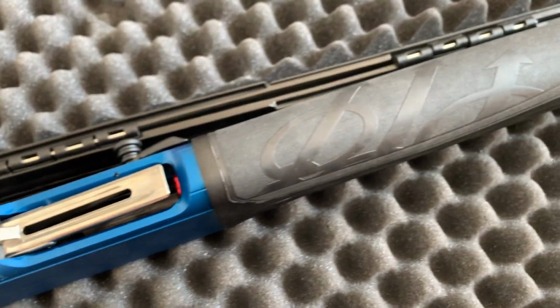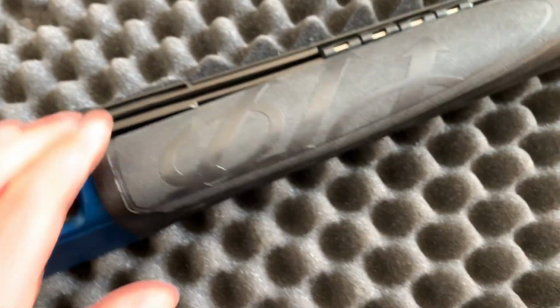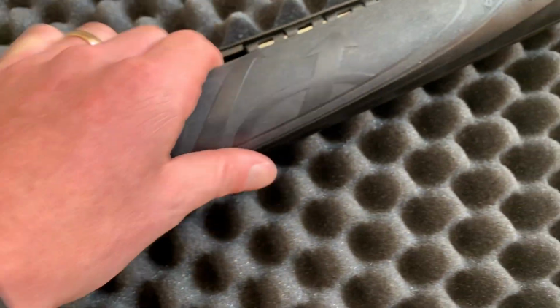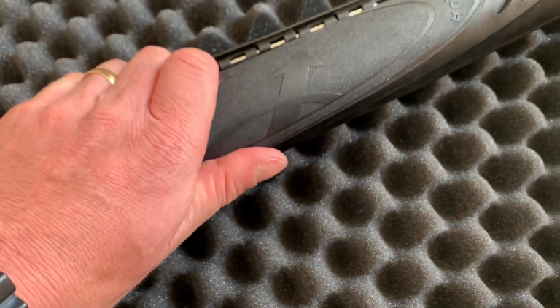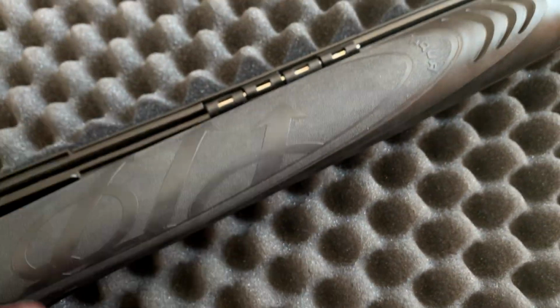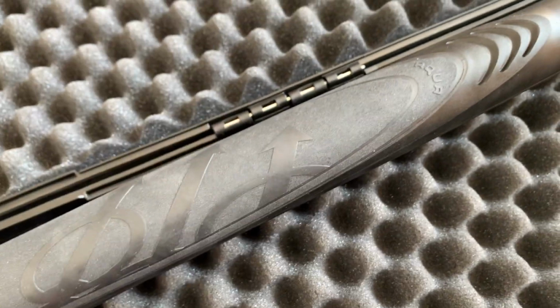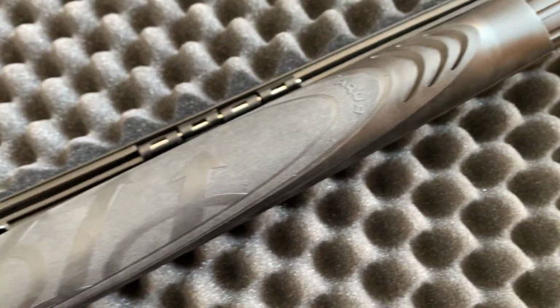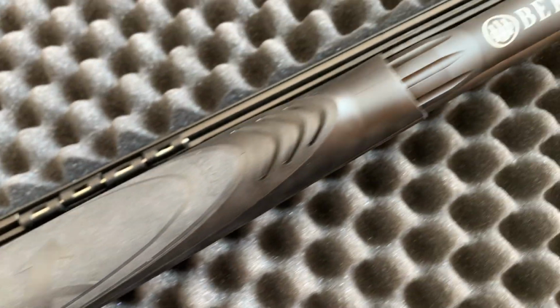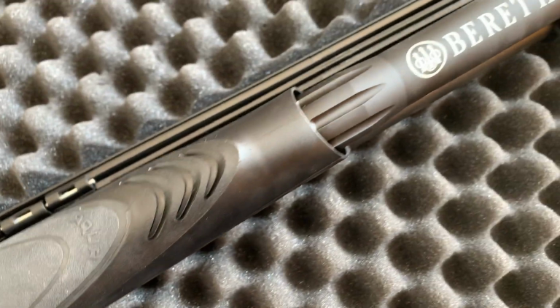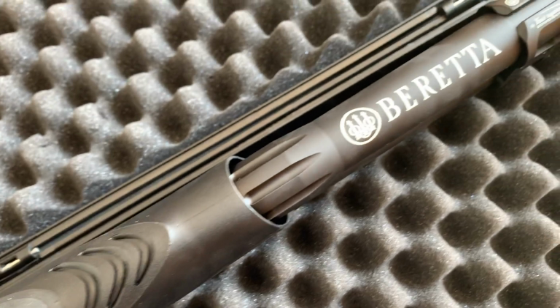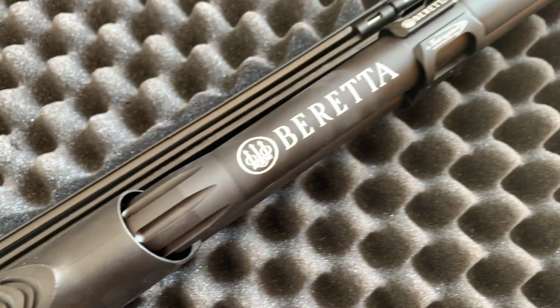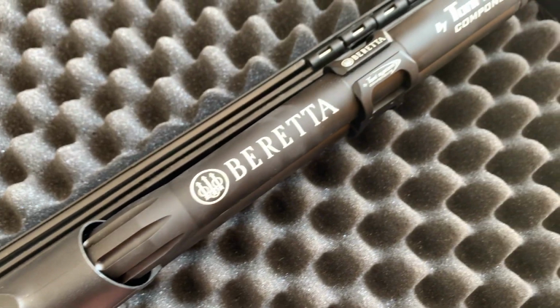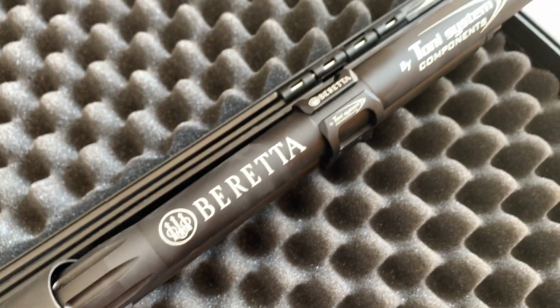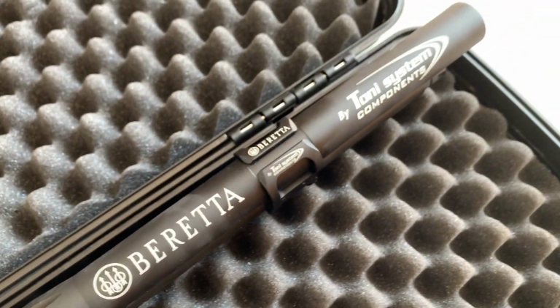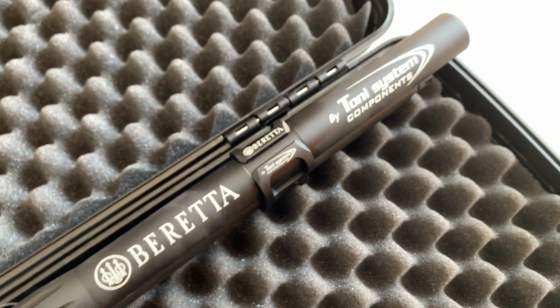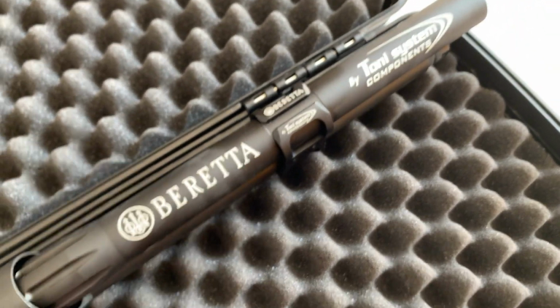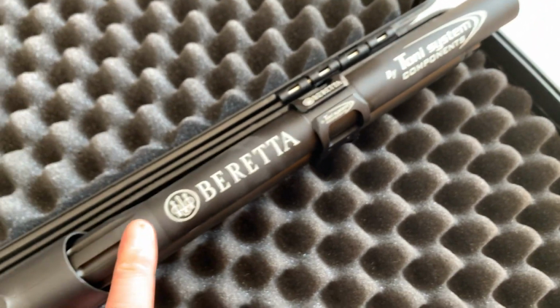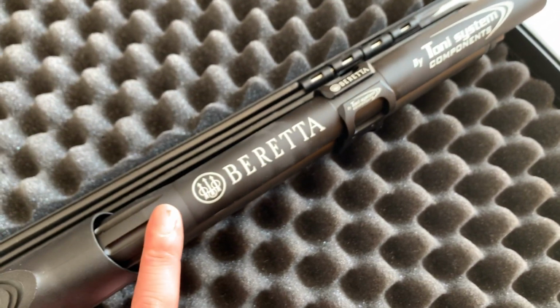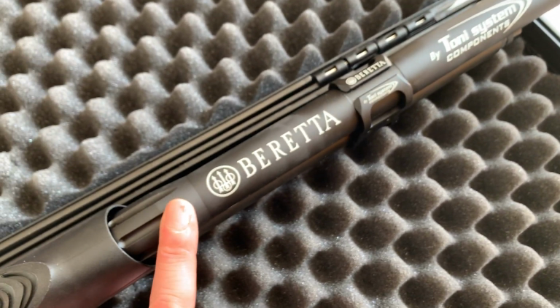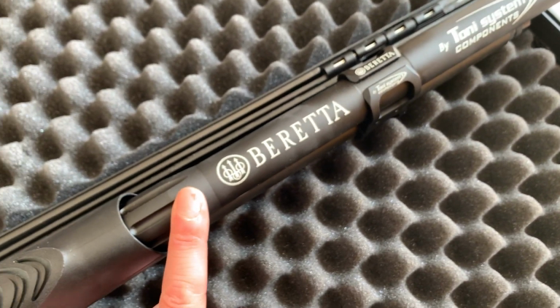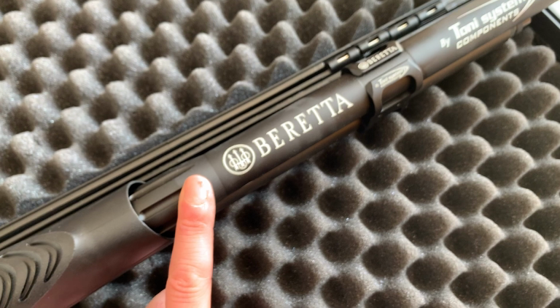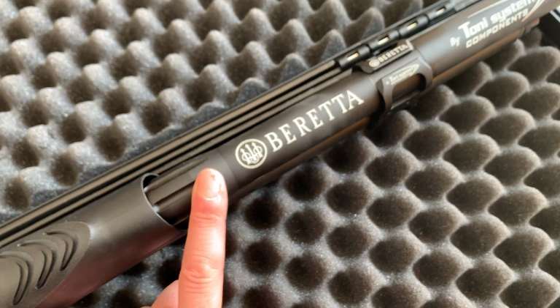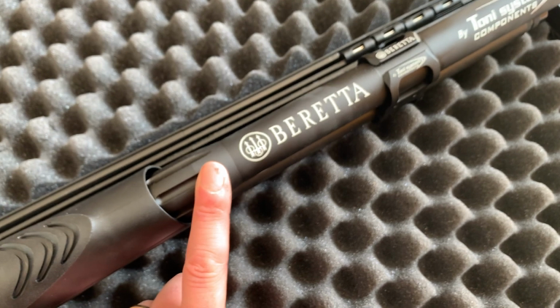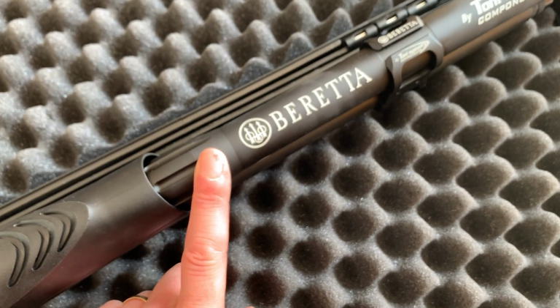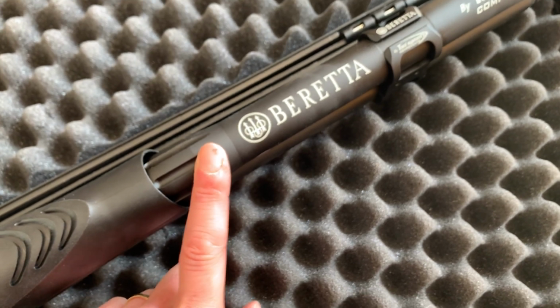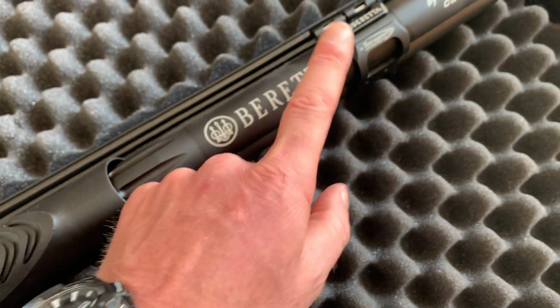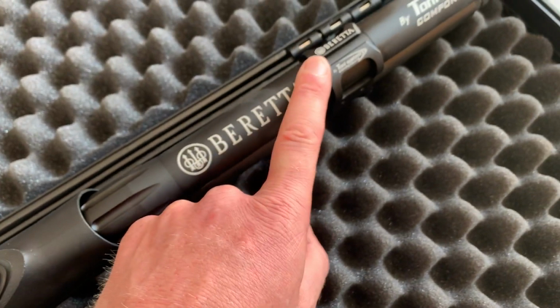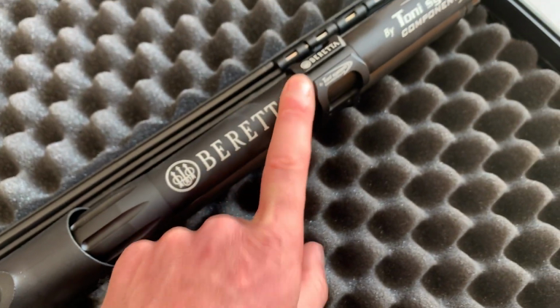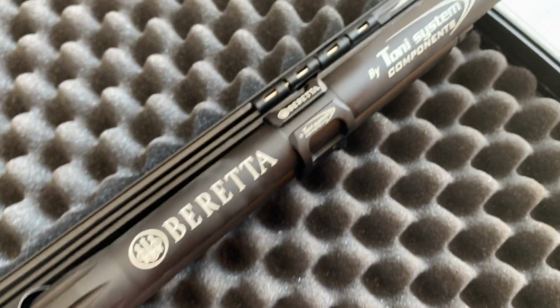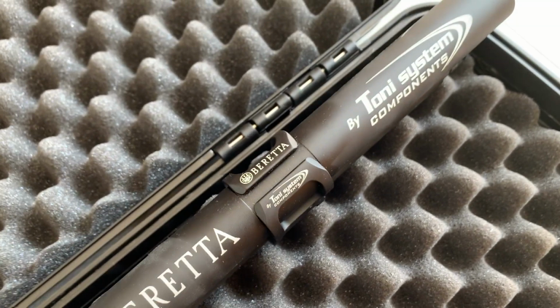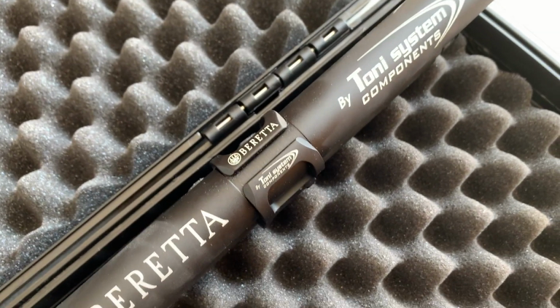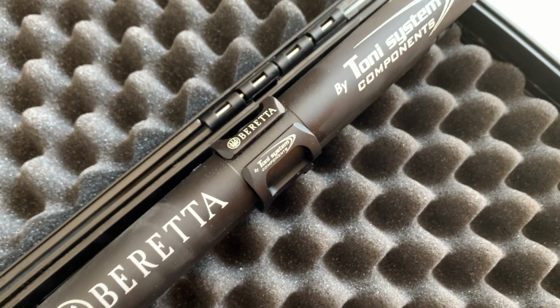It's got the rubber Beretta forend, the Beretta Tony Systems magazine extension tube which makes this 9 plus 1, and also the Beretta Tony Systems barrel clamp.